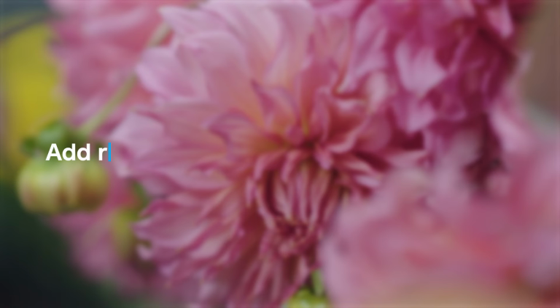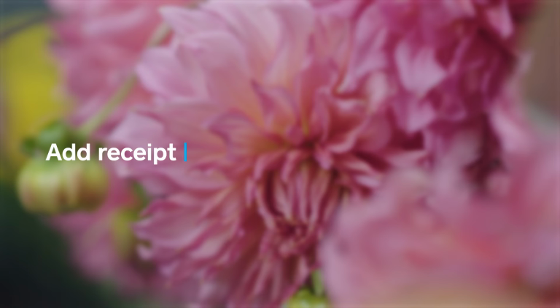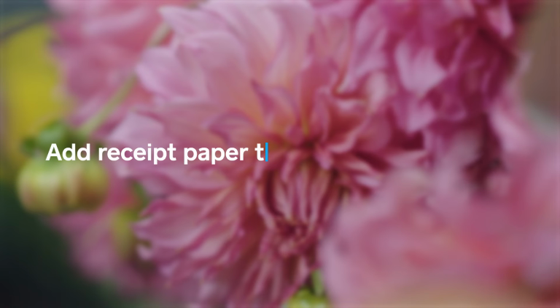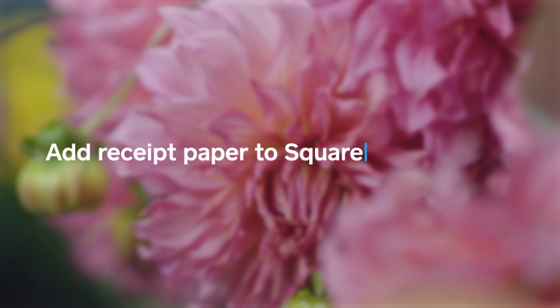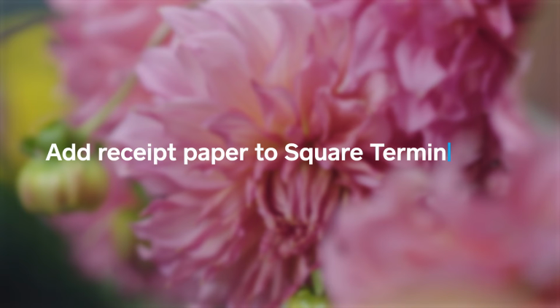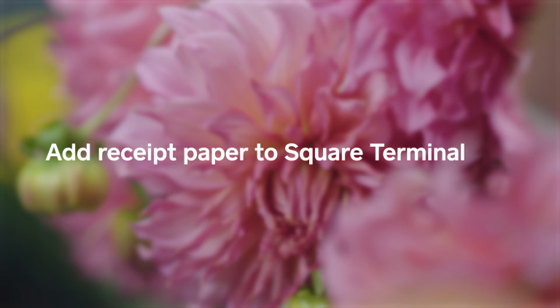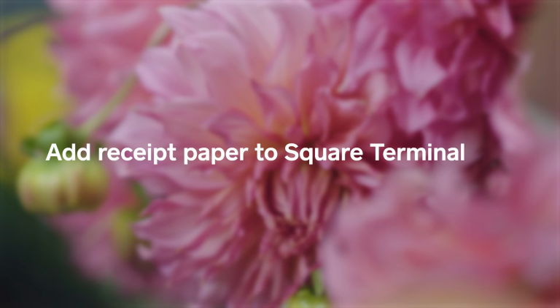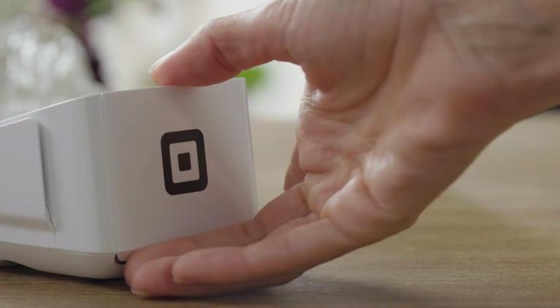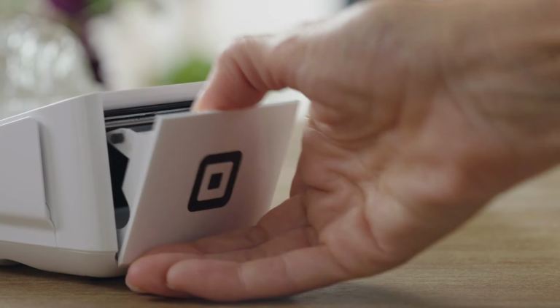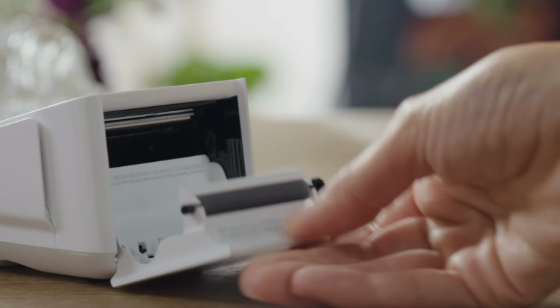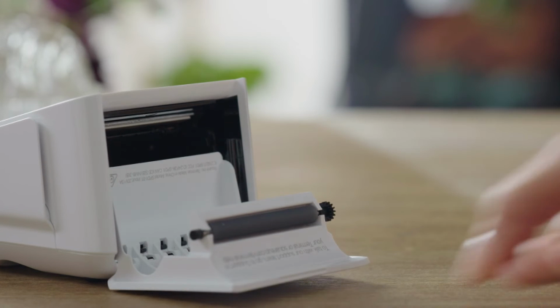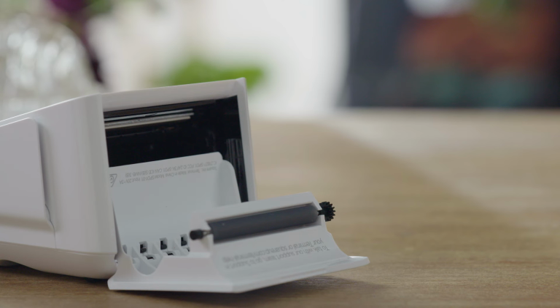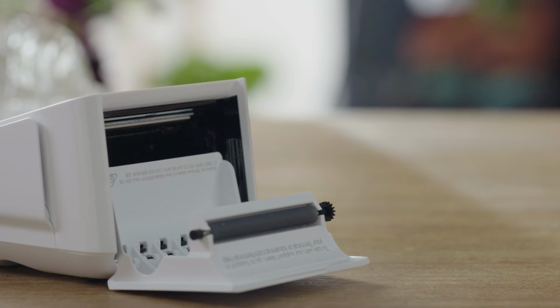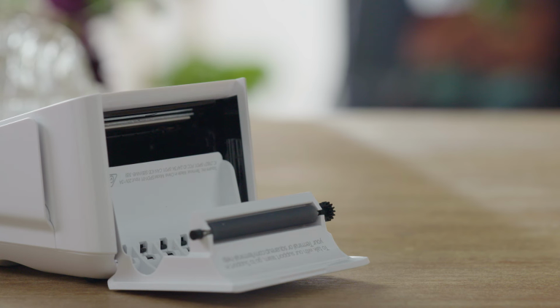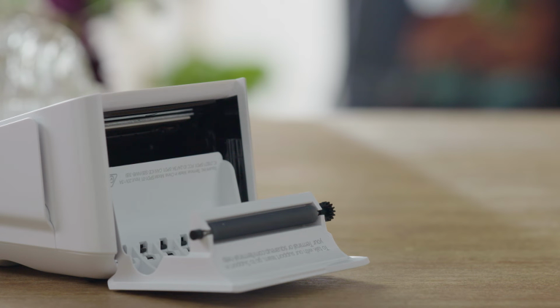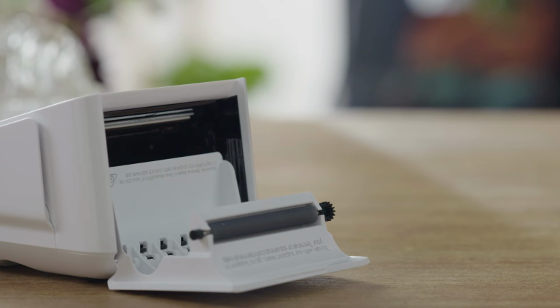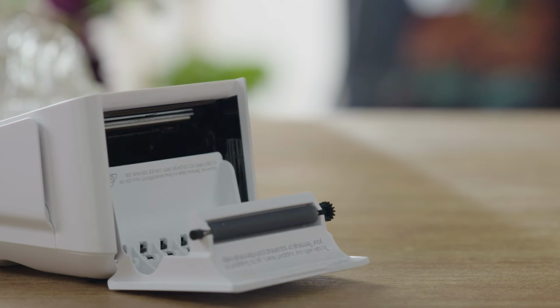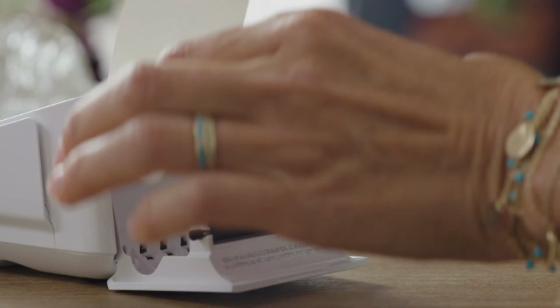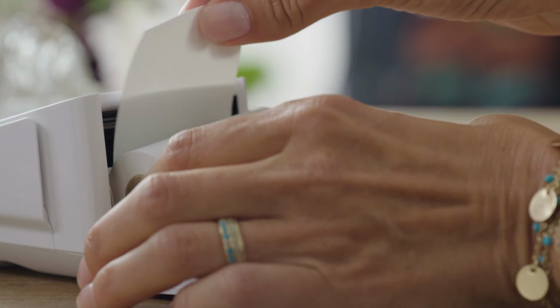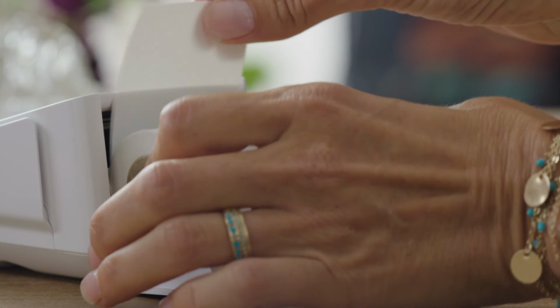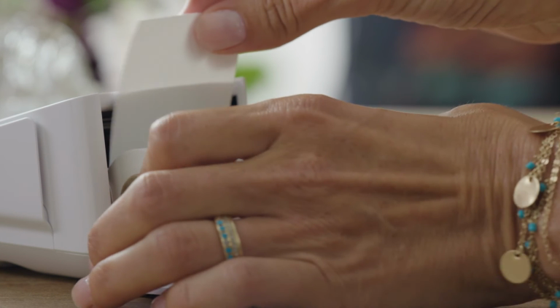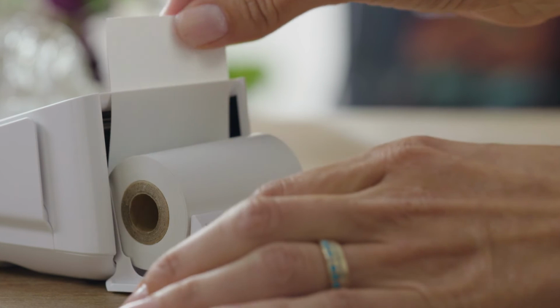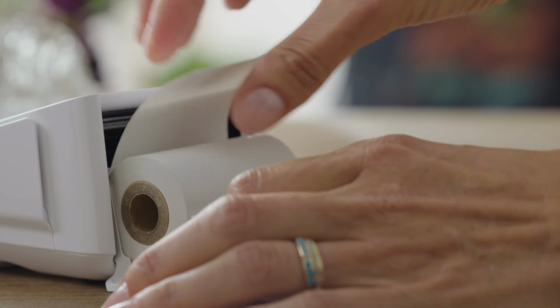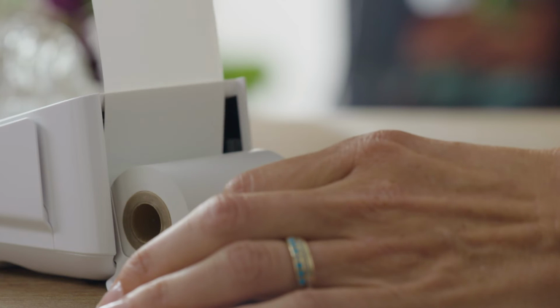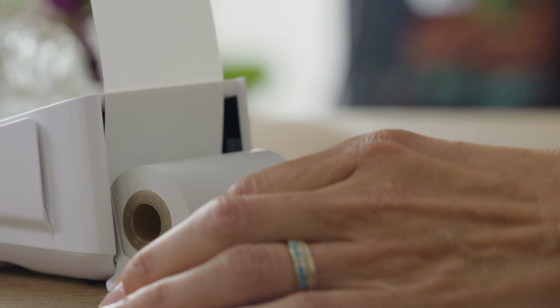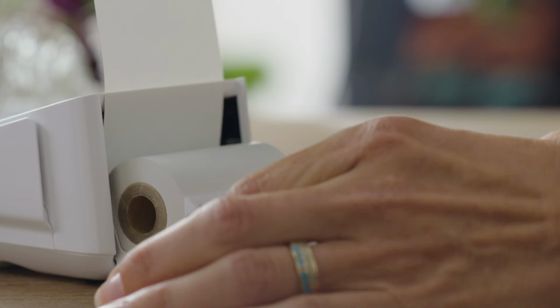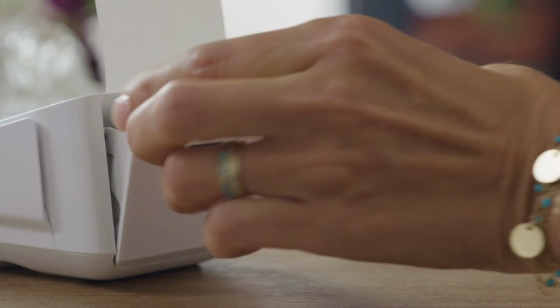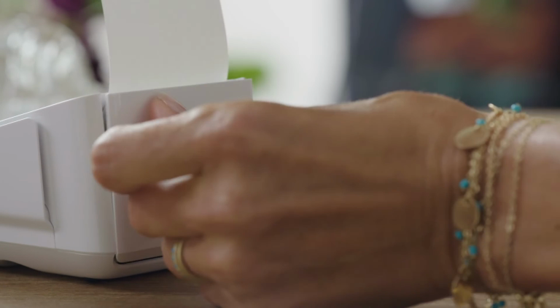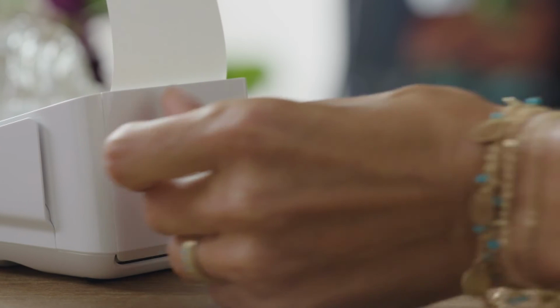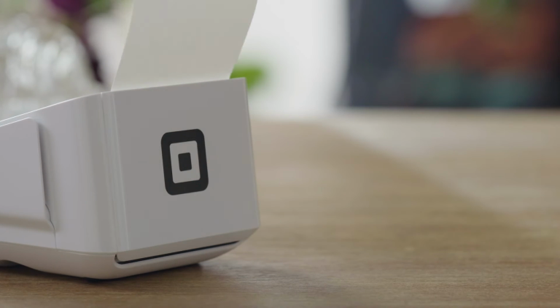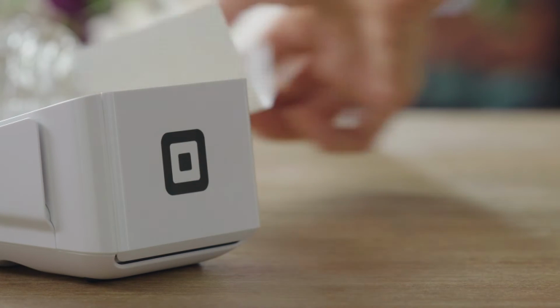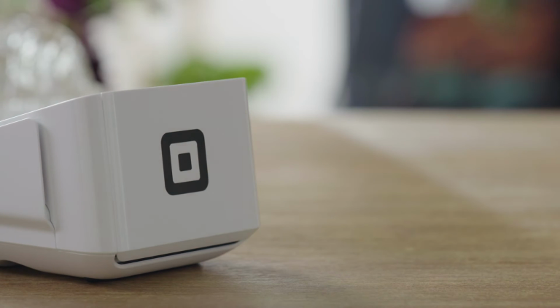You'll also need to load the receipt paper. First, open the printer door. Unroll a couple of centimetres of the receipt paper. Place the roll on the printer door with the tongue side near the screen. Make sure to always tear the receipt paper toward the screen.